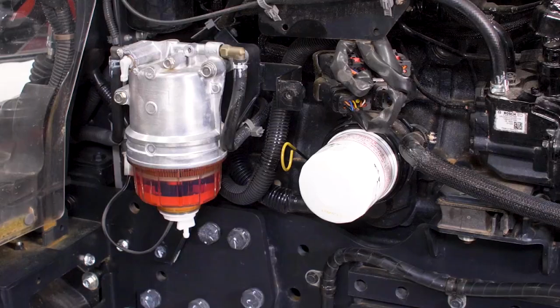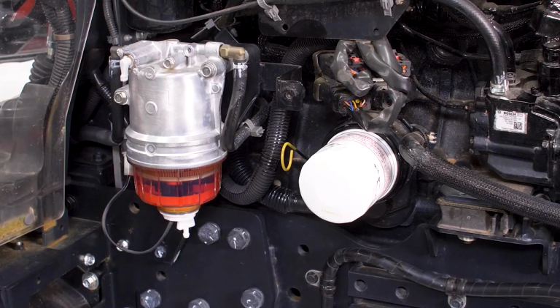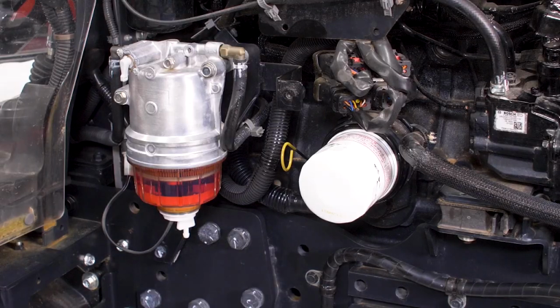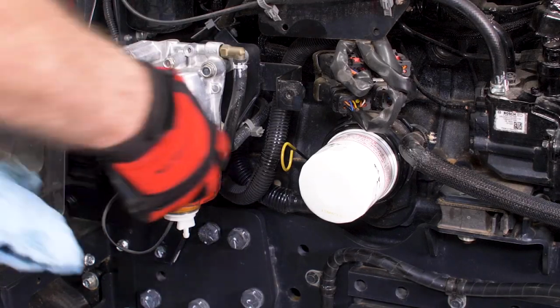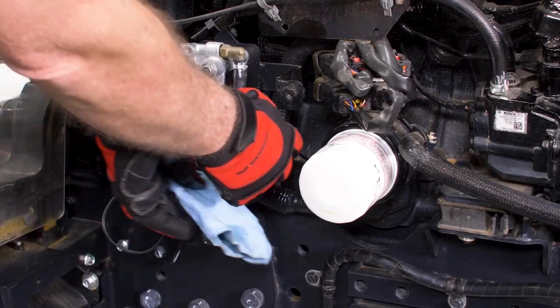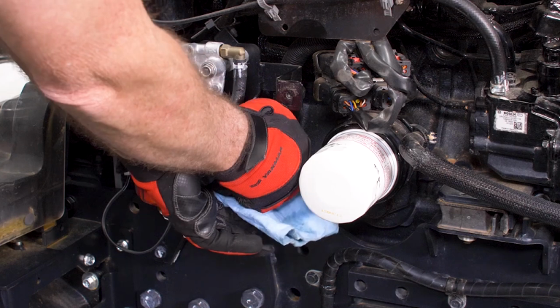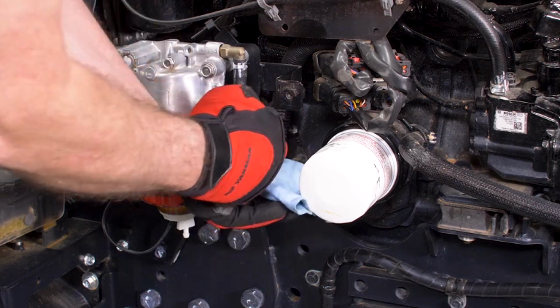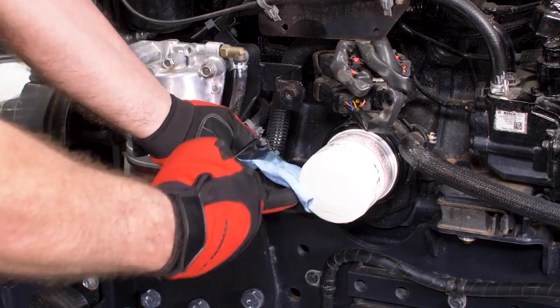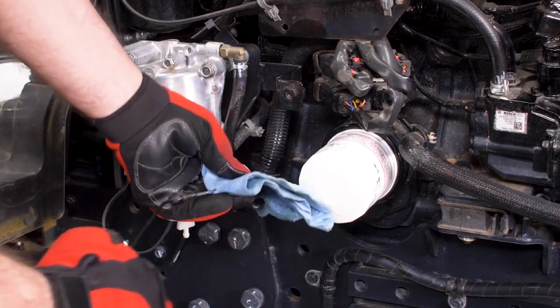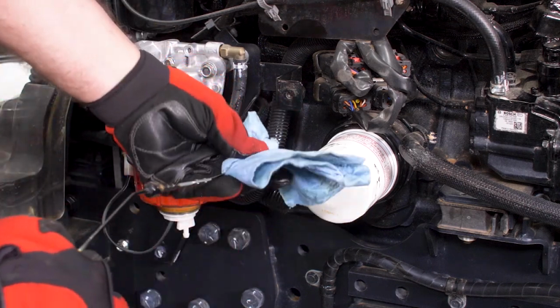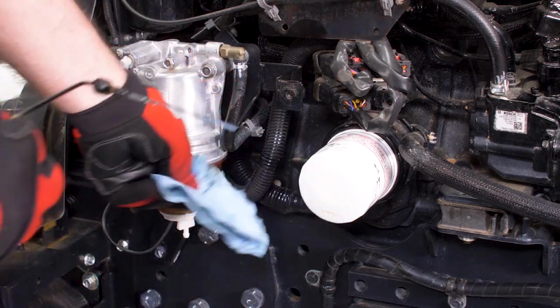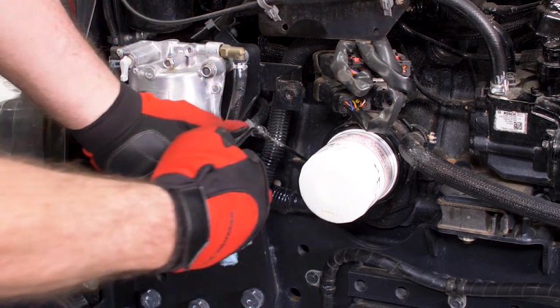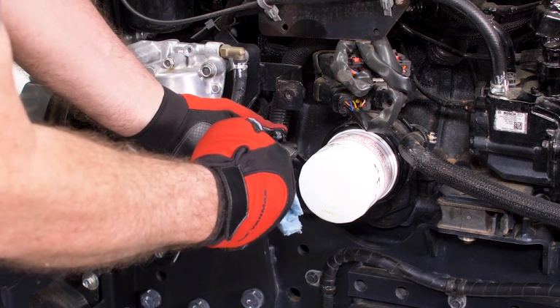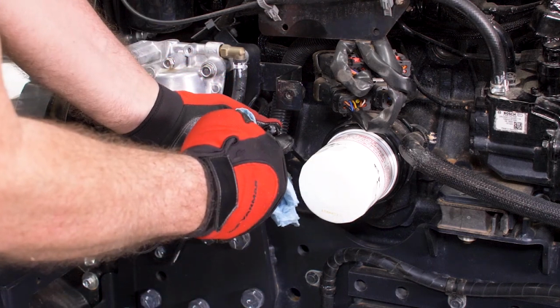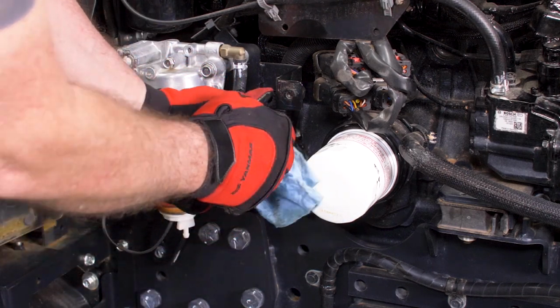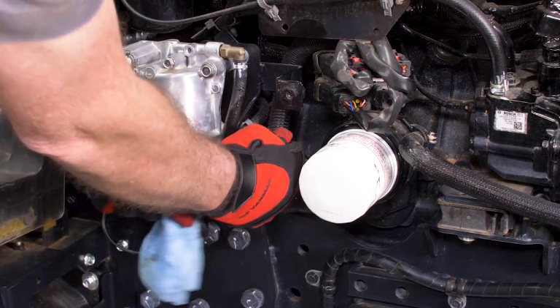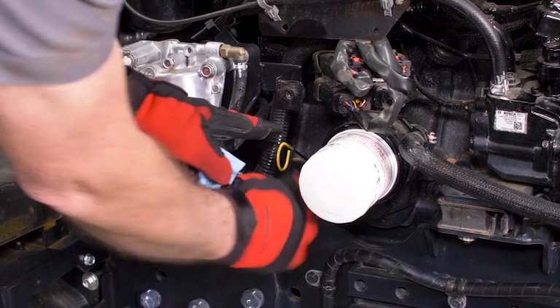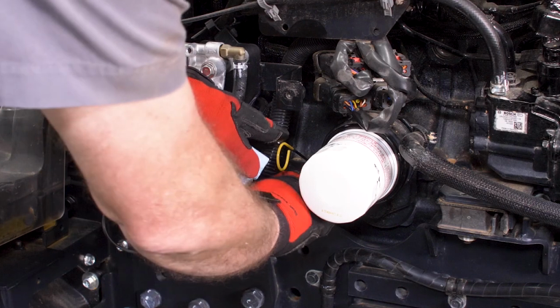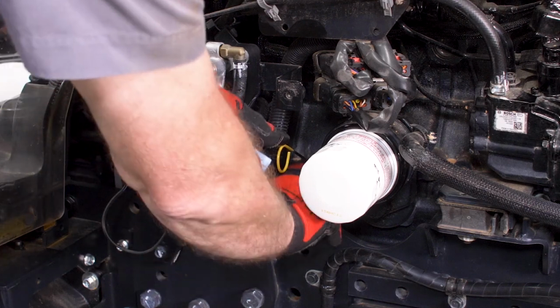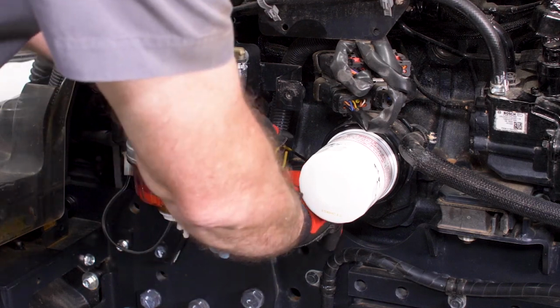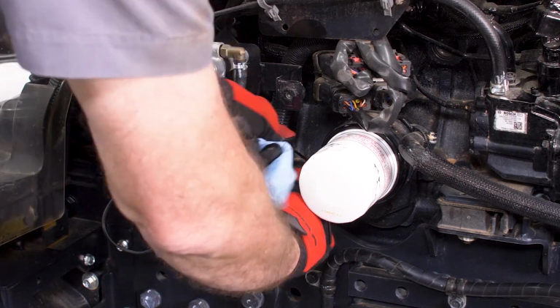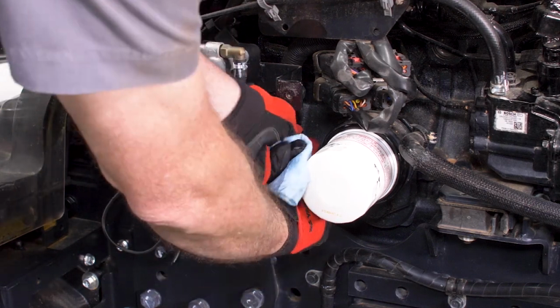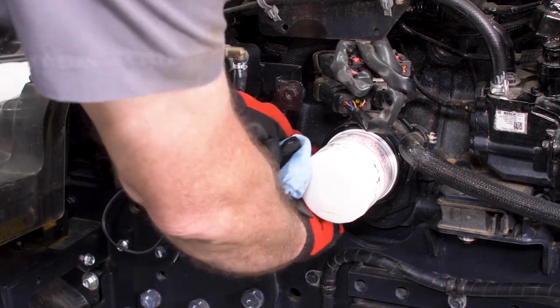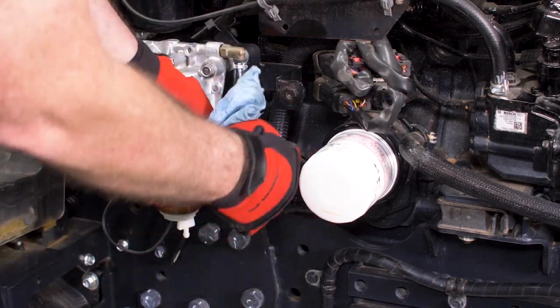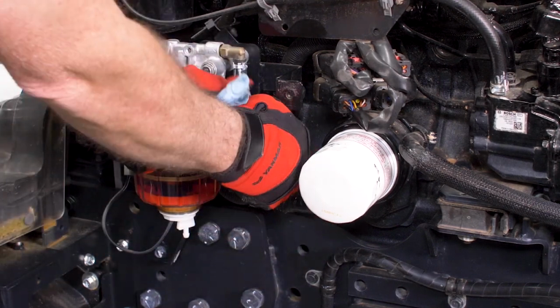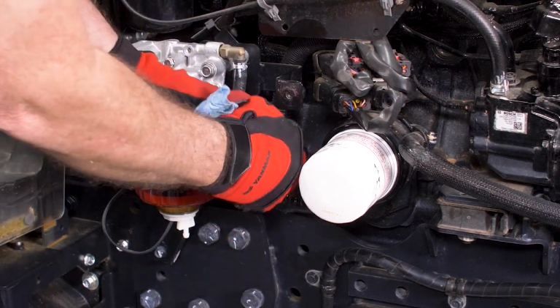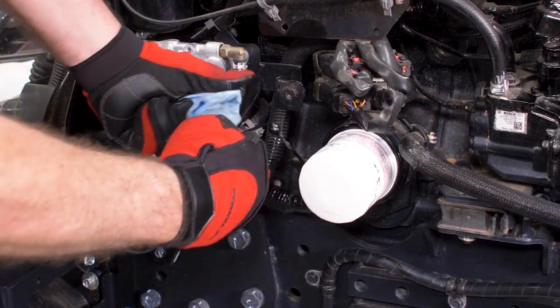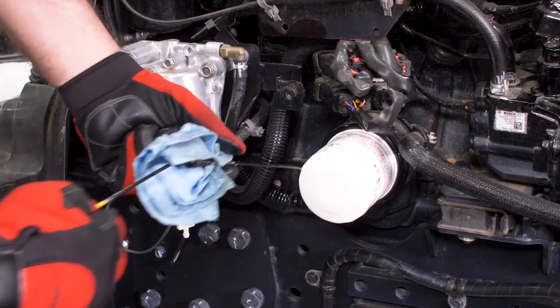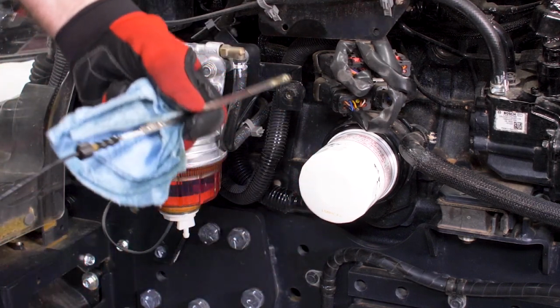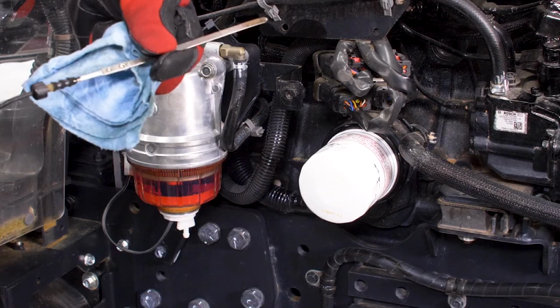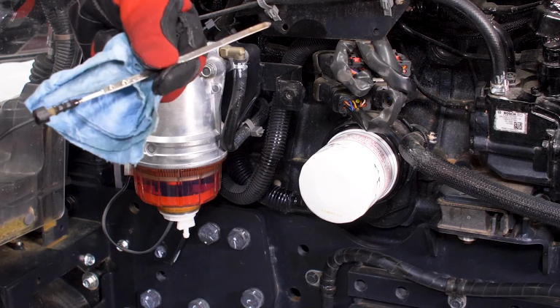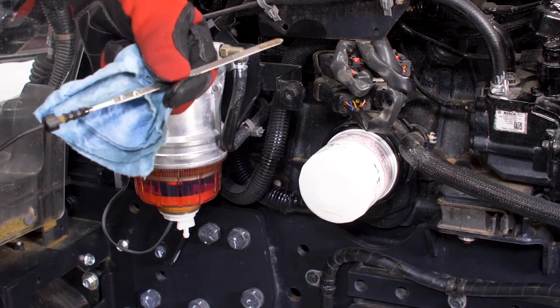Now we want to check the engine oil level. To do this, remove the engine oil dipstick located to the left of the engine oil filter. The engine oil must be between the upper and lower limit marks on the dipstick. Add additional engine oil if necessary.